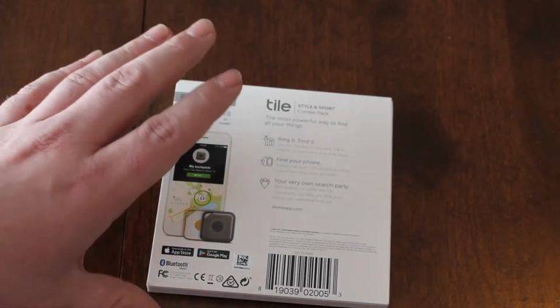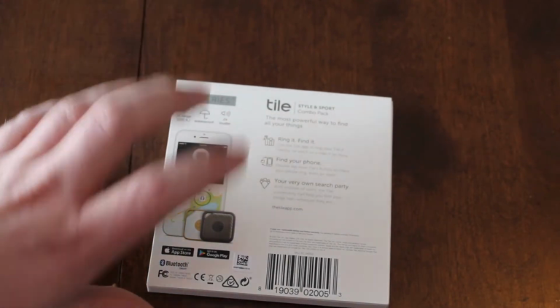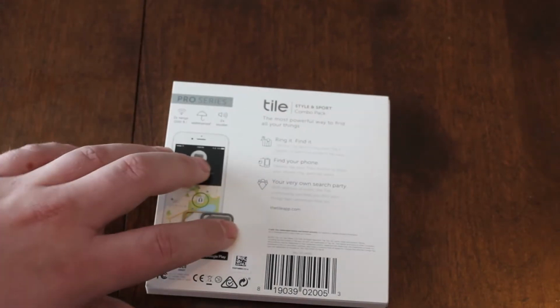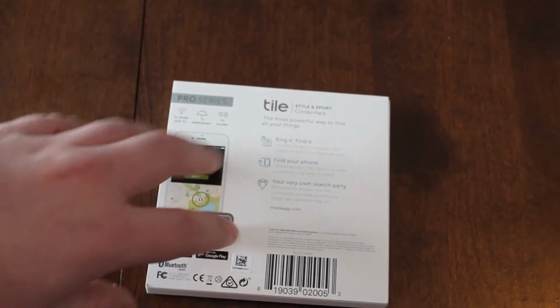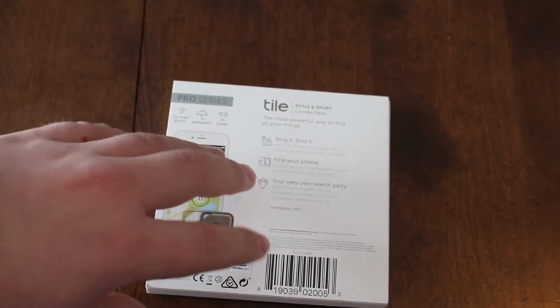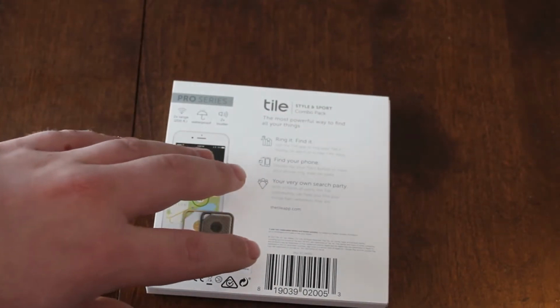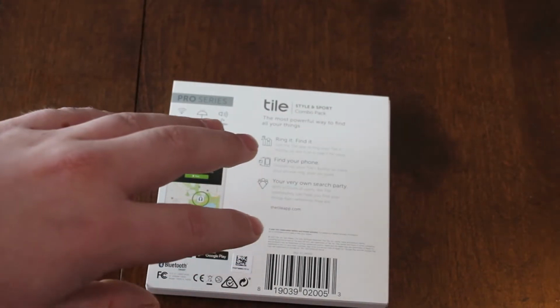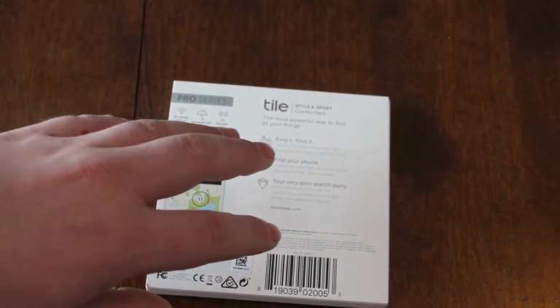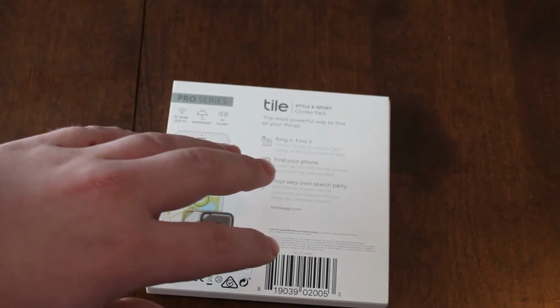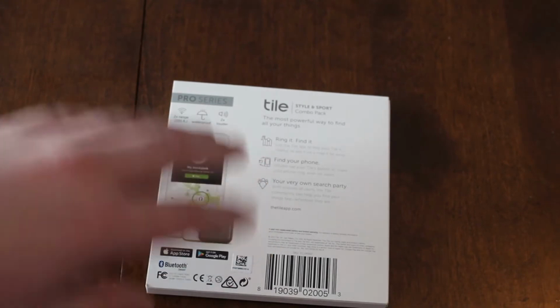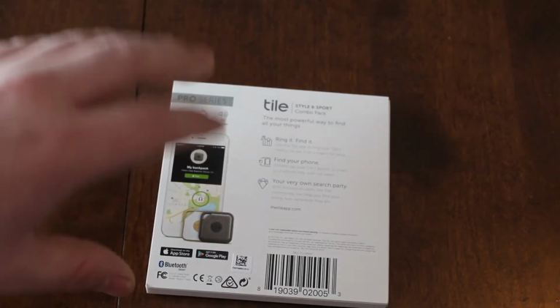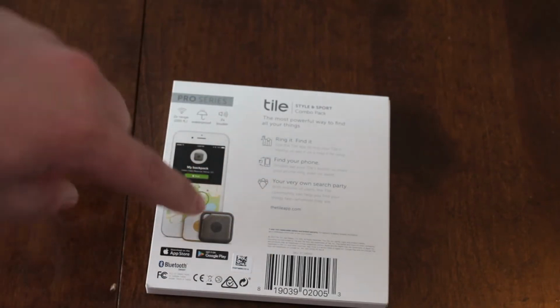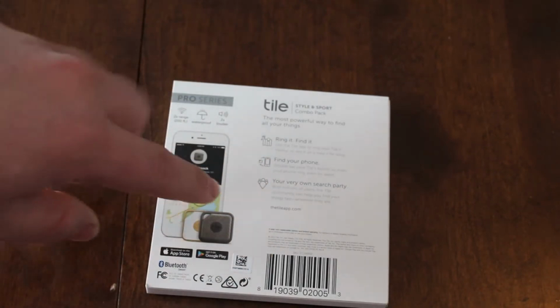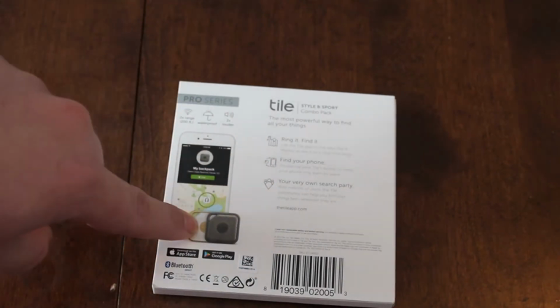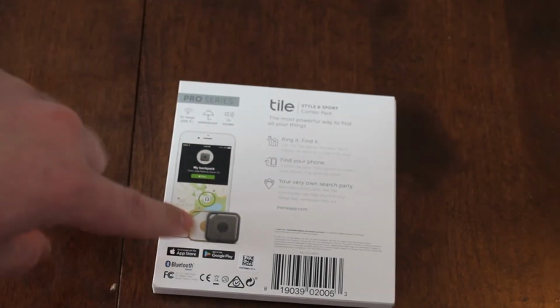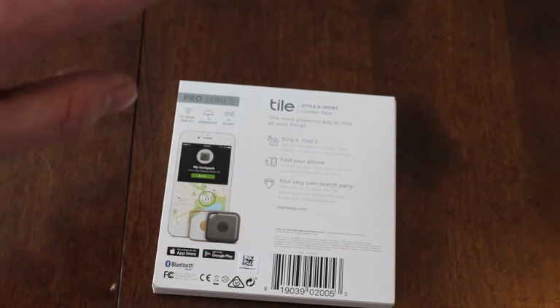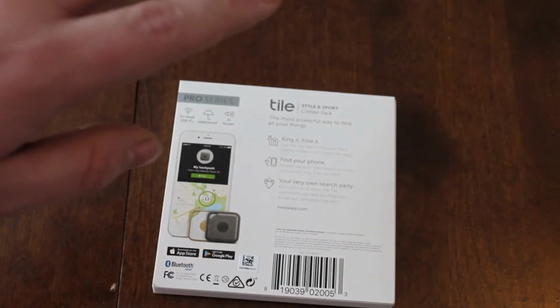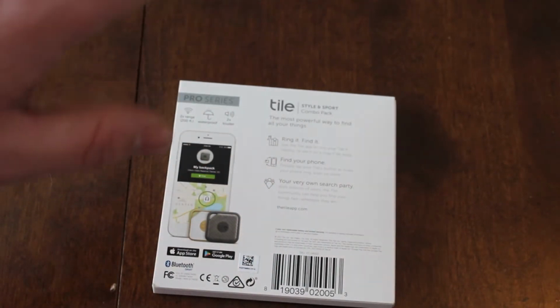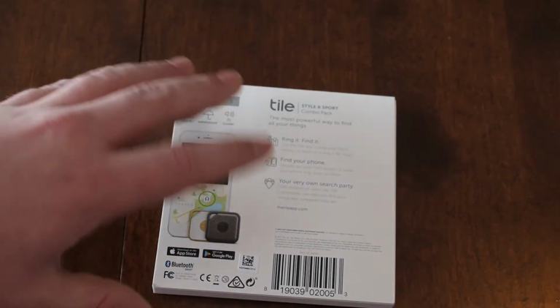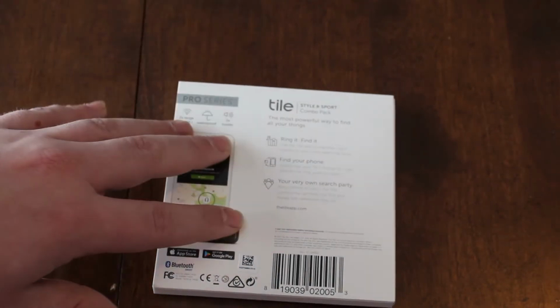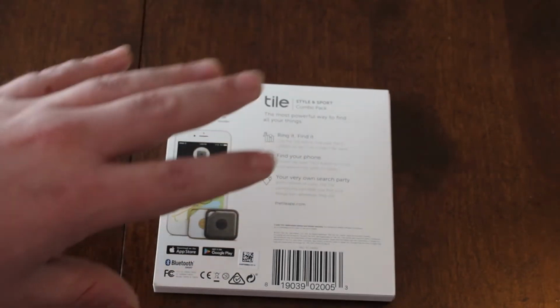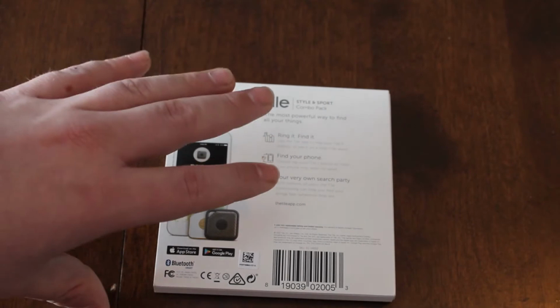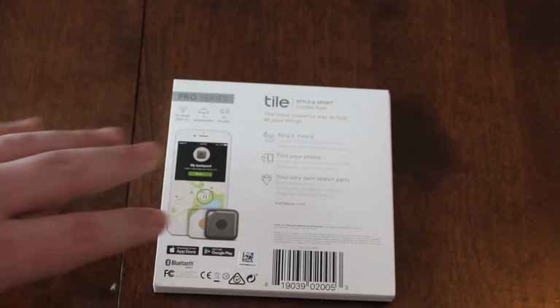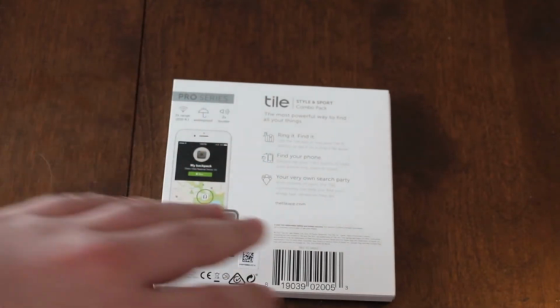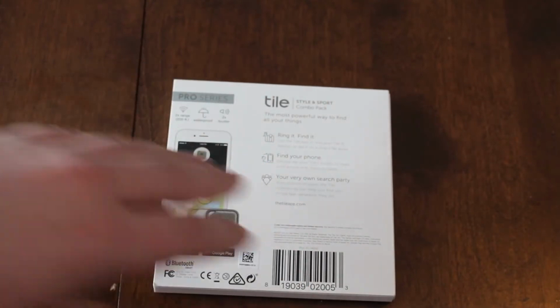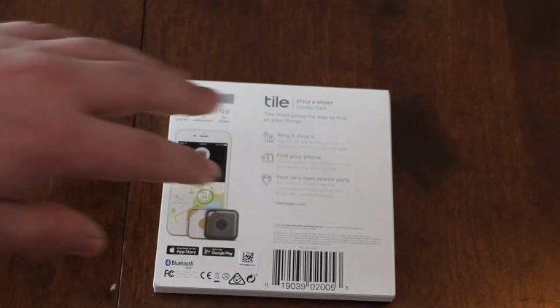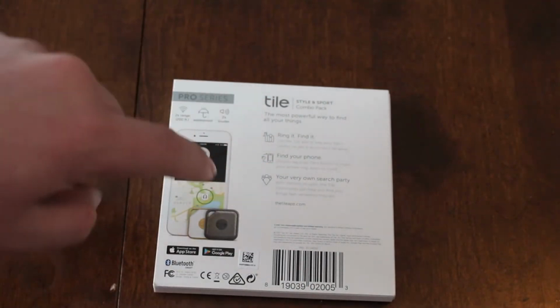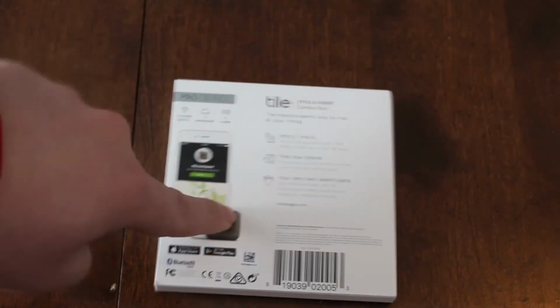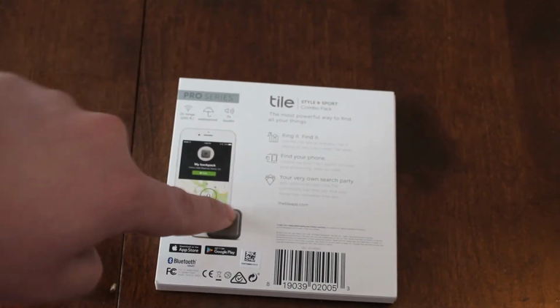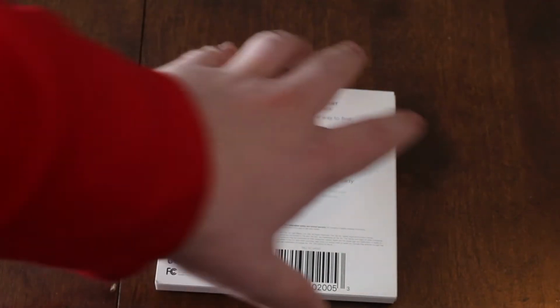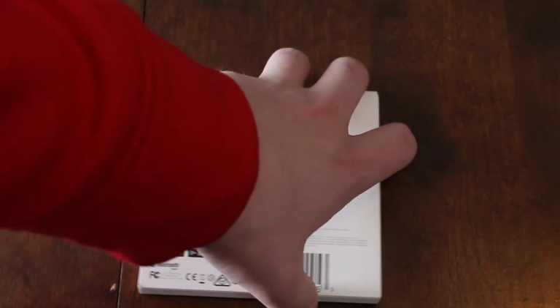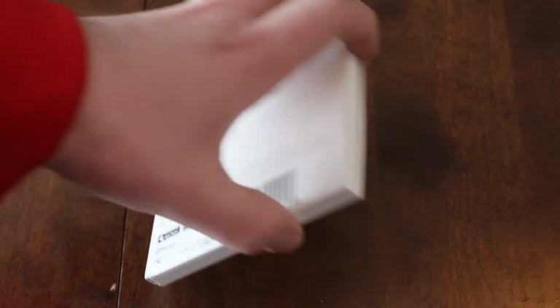With this, if anybody in the world has a Tile — it doesn't matter if it's these Tiles or if it's the regular or the slim — you can find it if it pings off their phone.